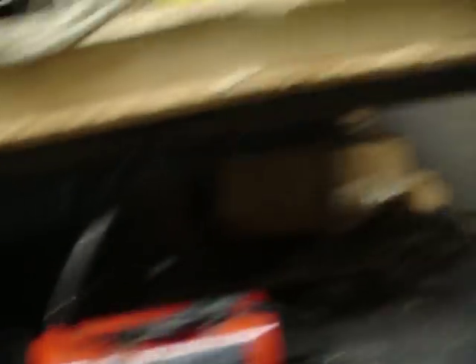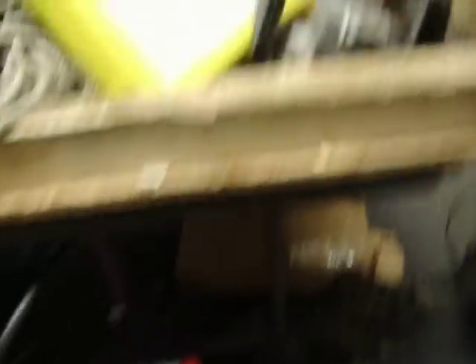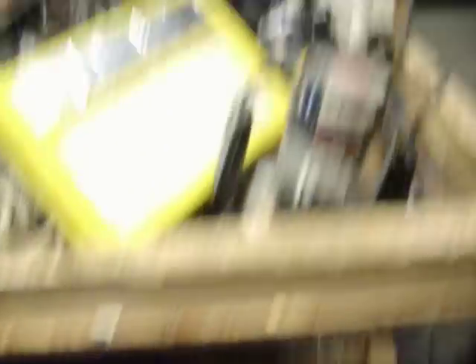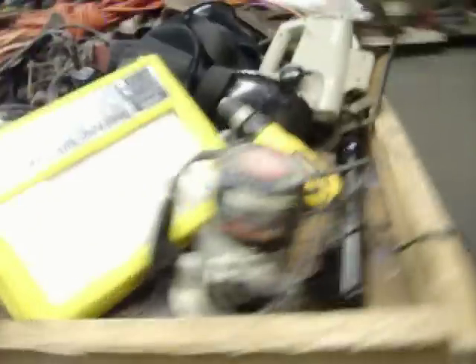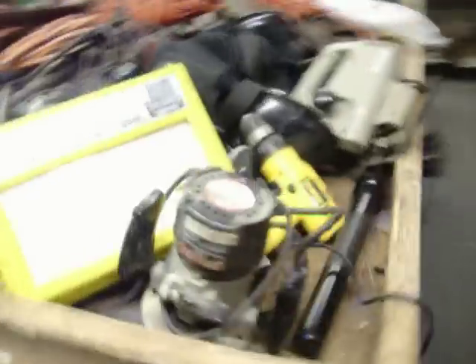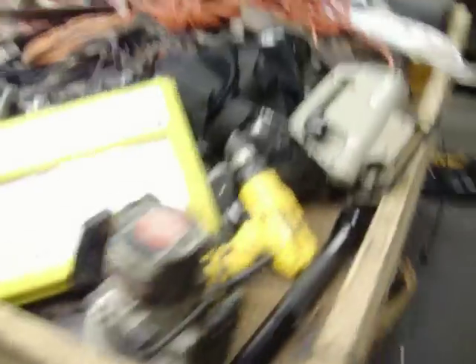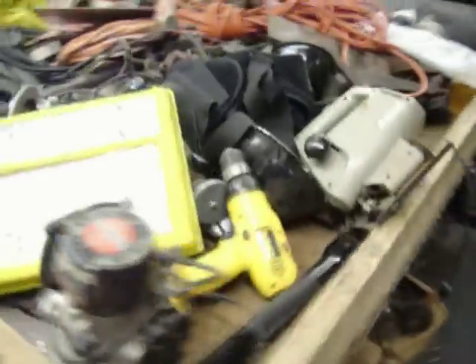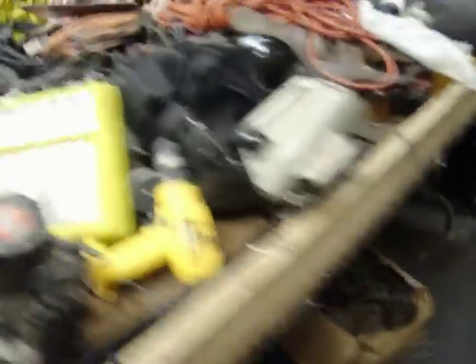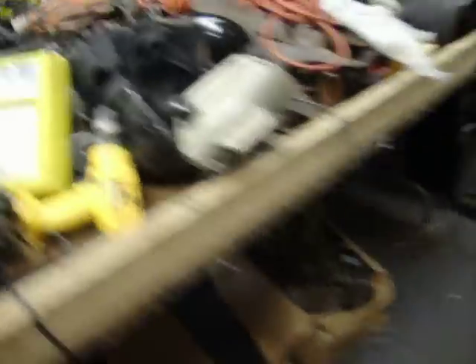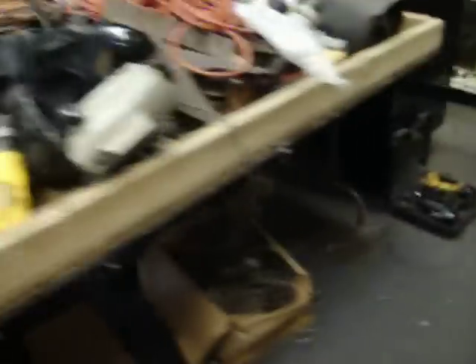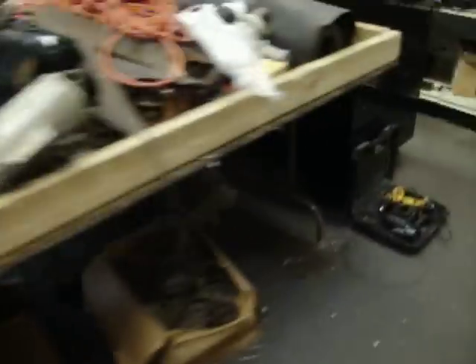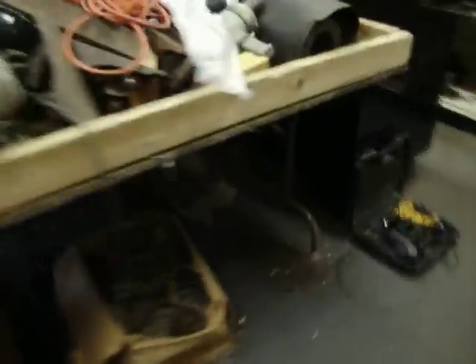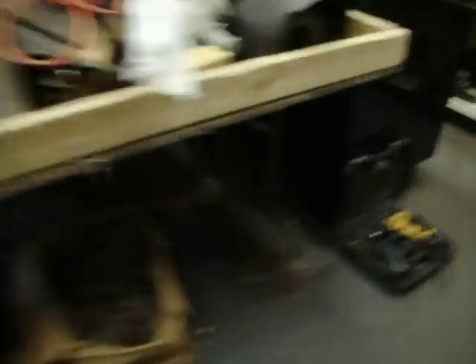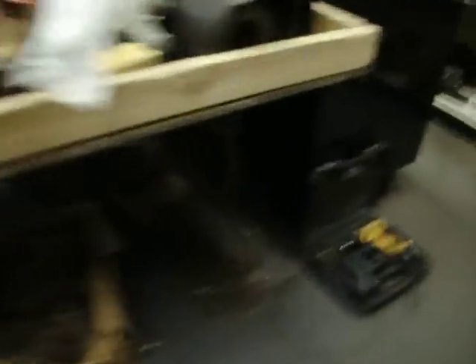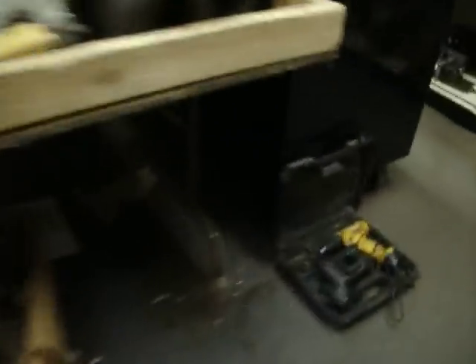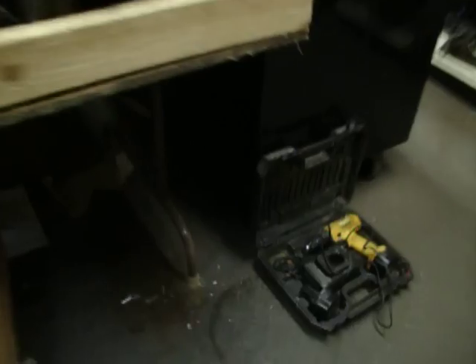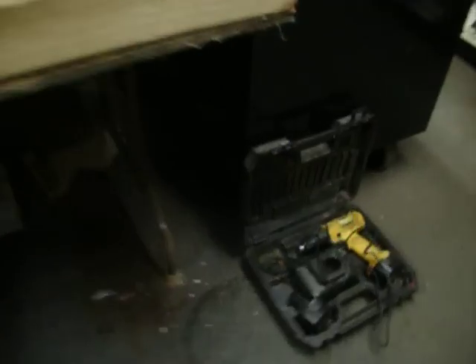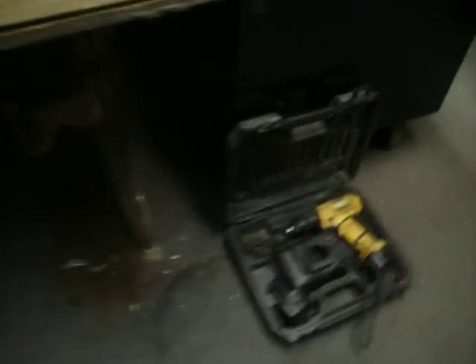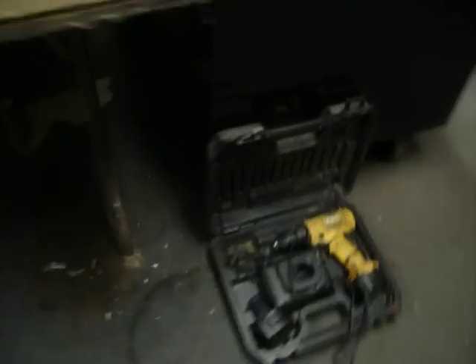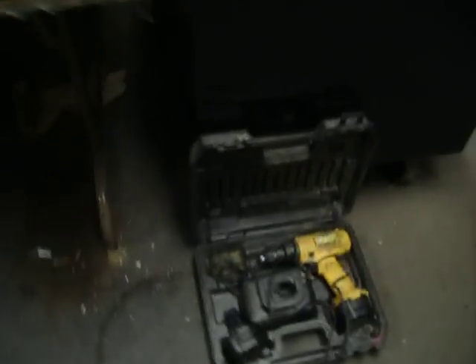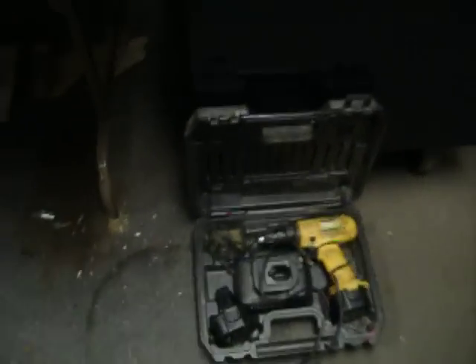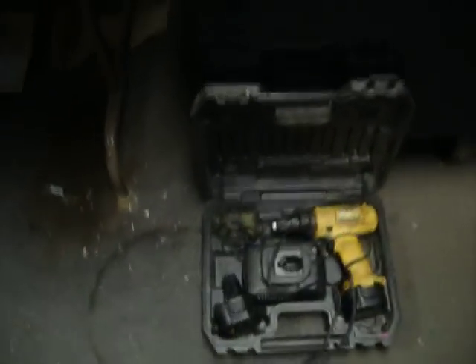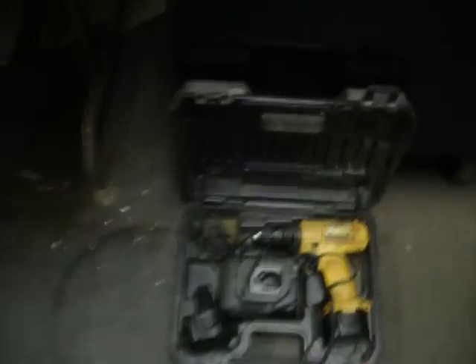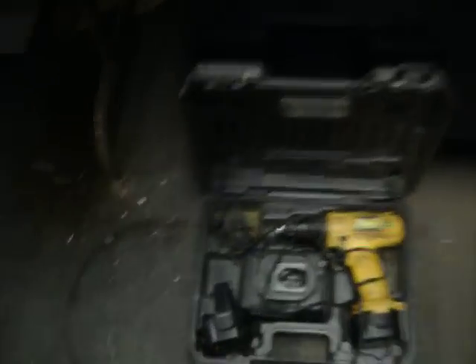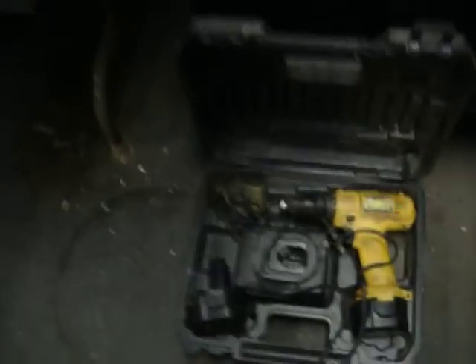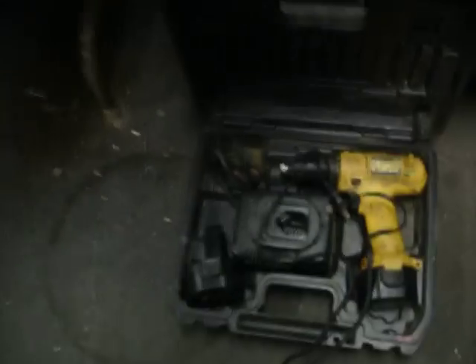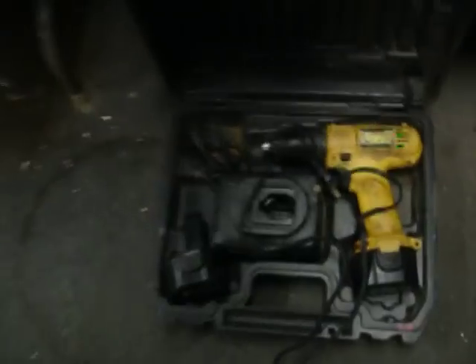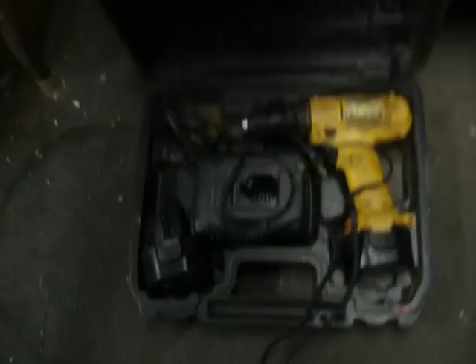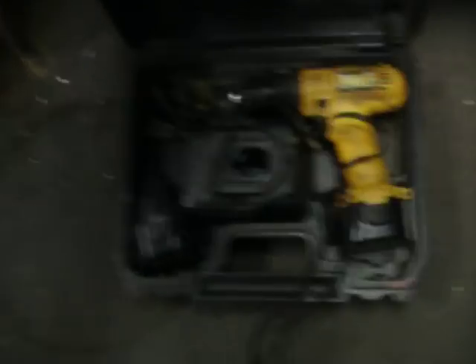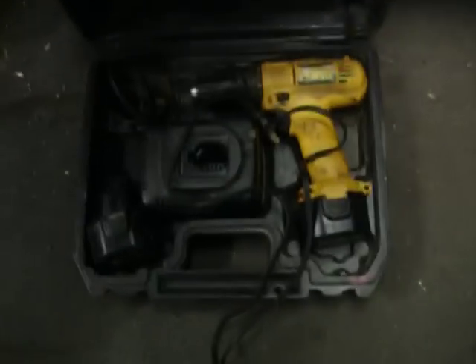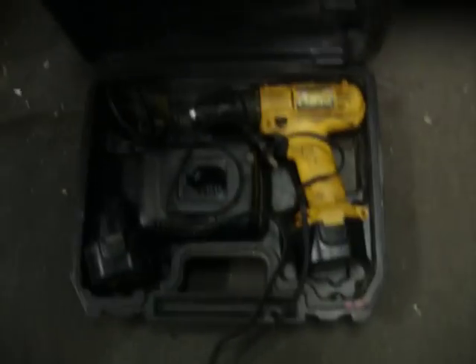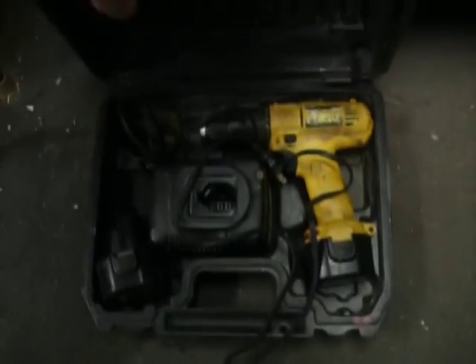I have another DeWalt drill. This is a 9.6, two batteries, it's $20.